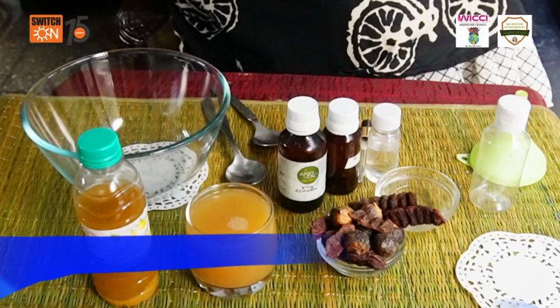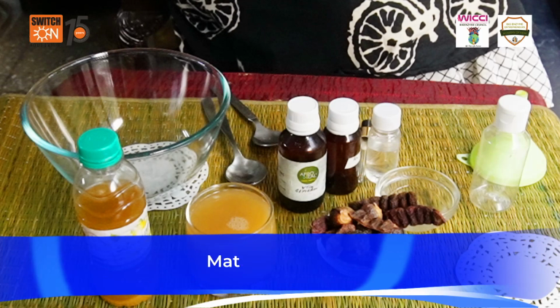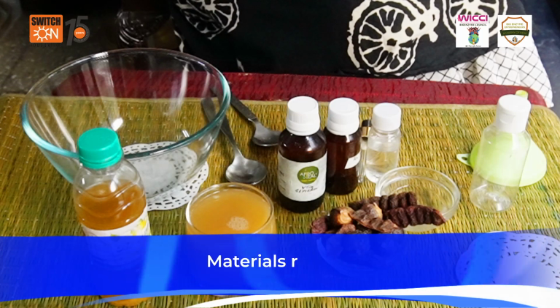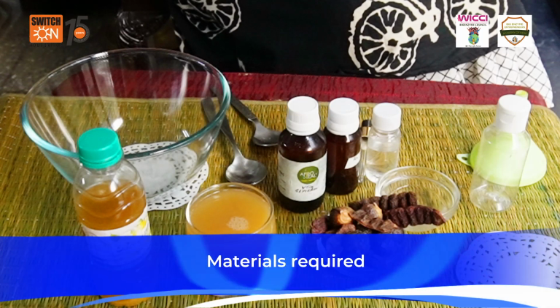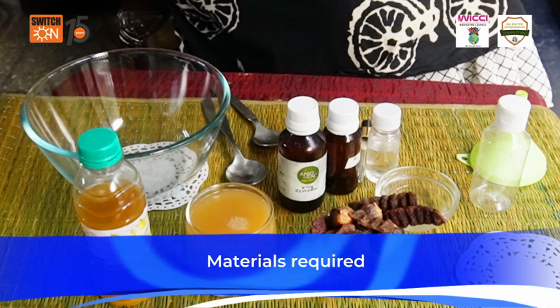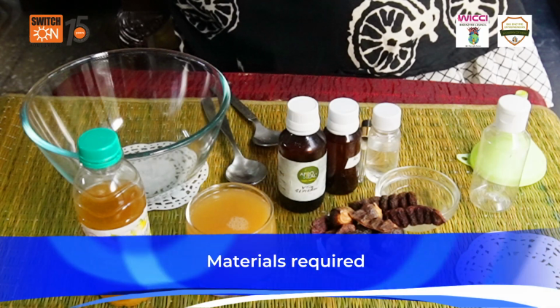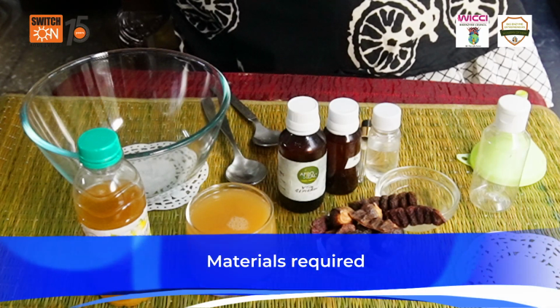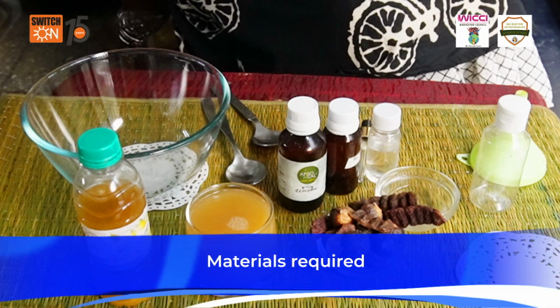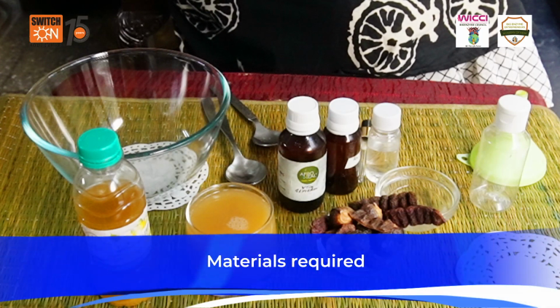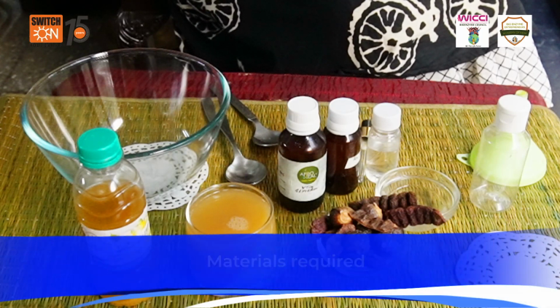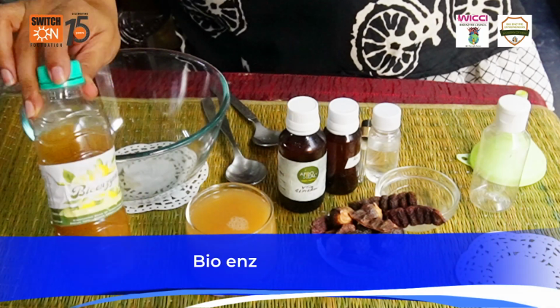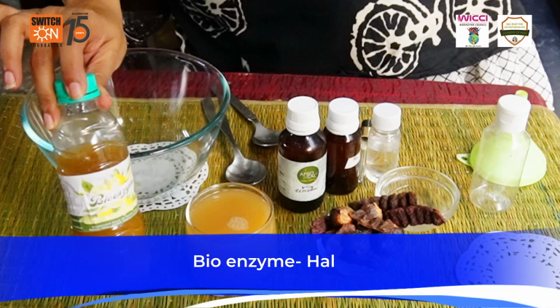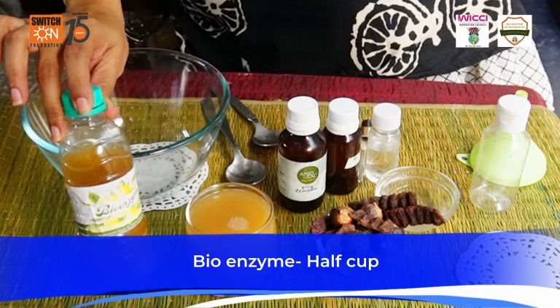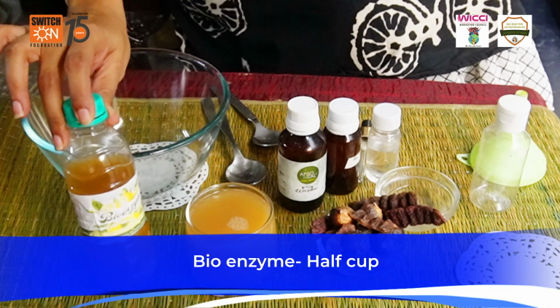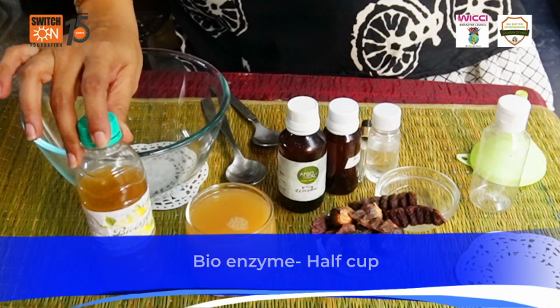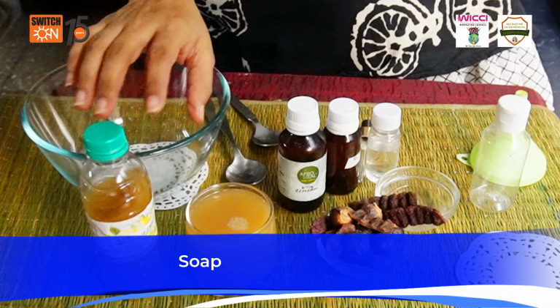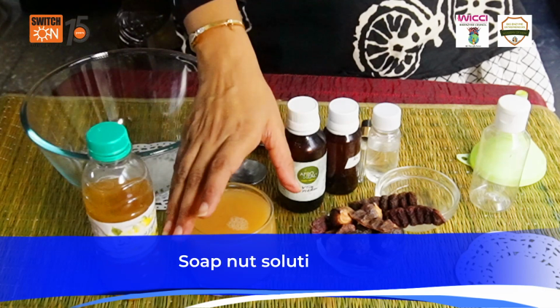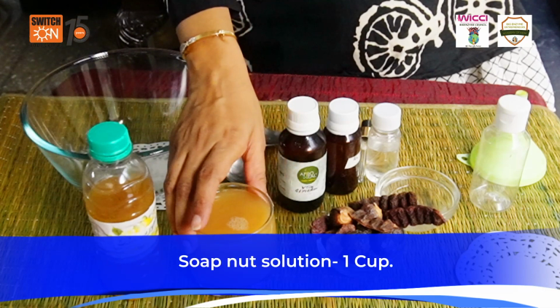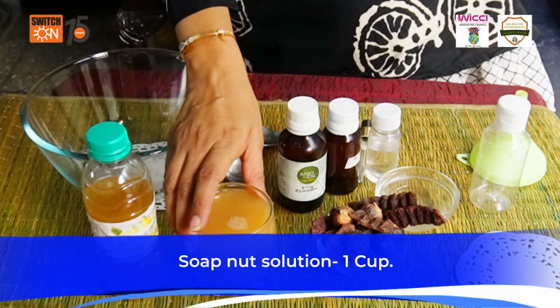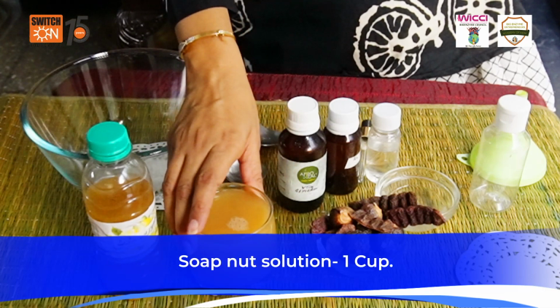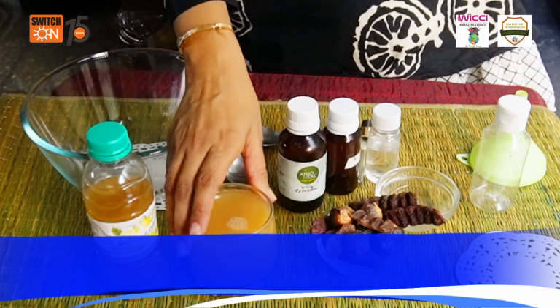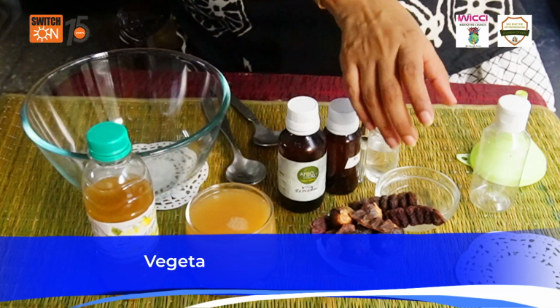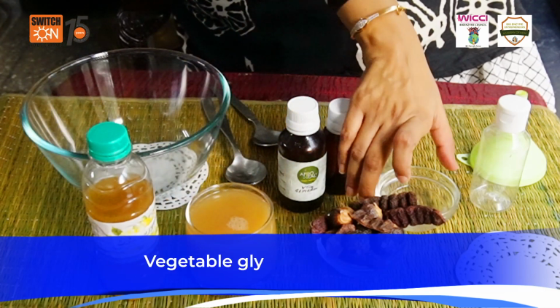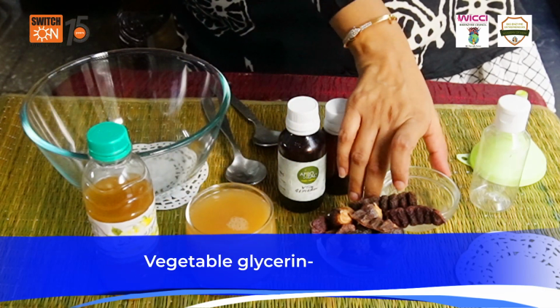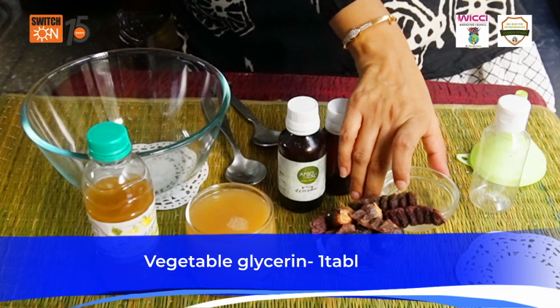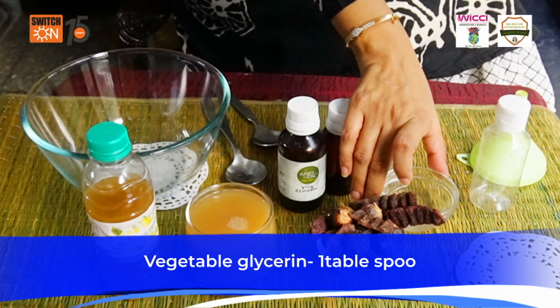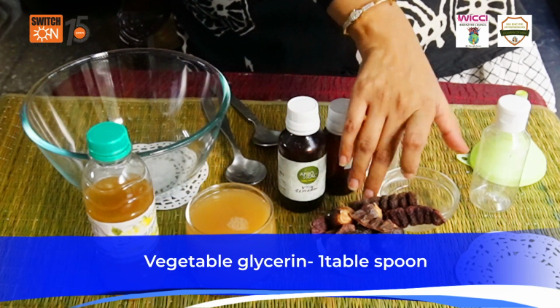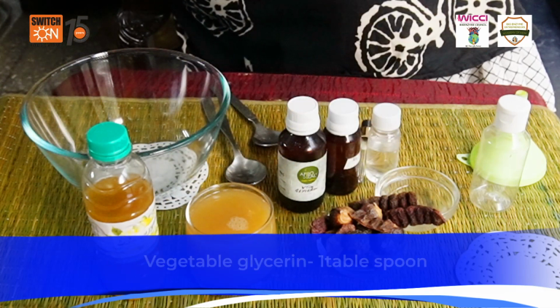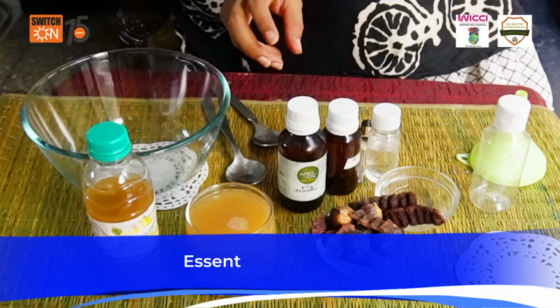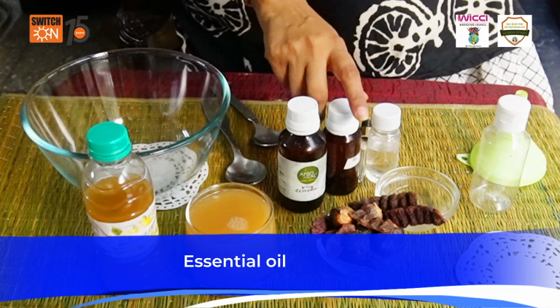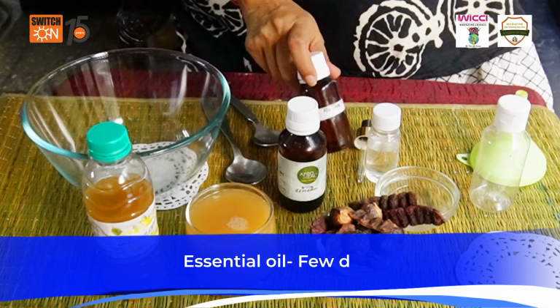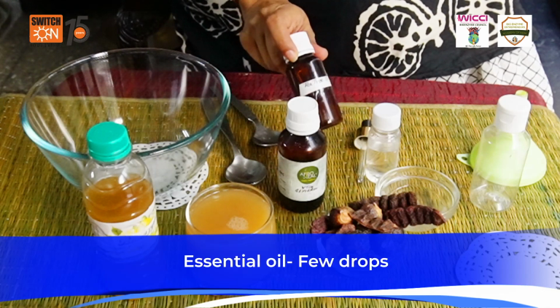Let's have a look at the ingredients which can be used to make hand wash: half a cup of bioenzyme, a cup of soap nut solution, a tablespoon of vegetable glycerin, and a few drops of essential oil.